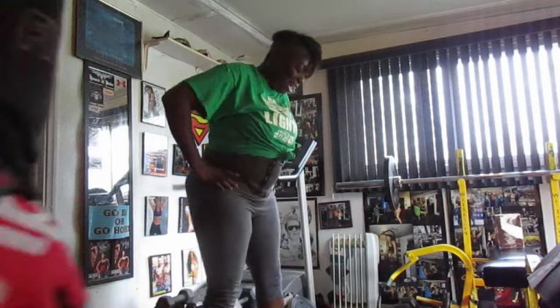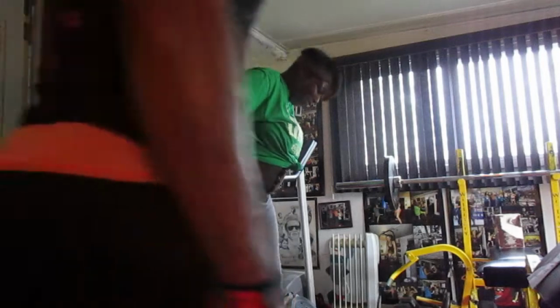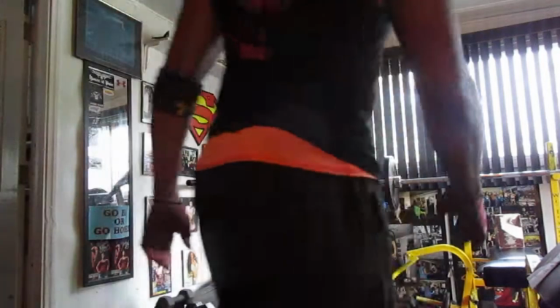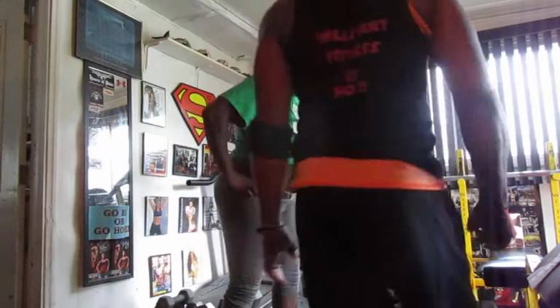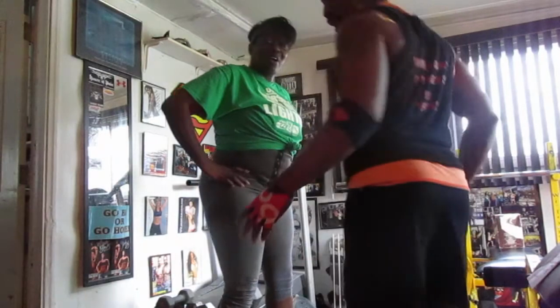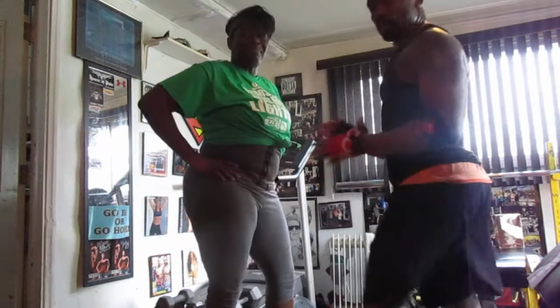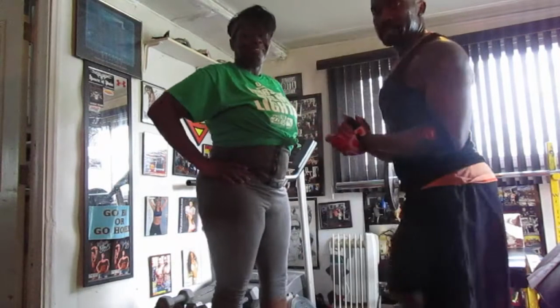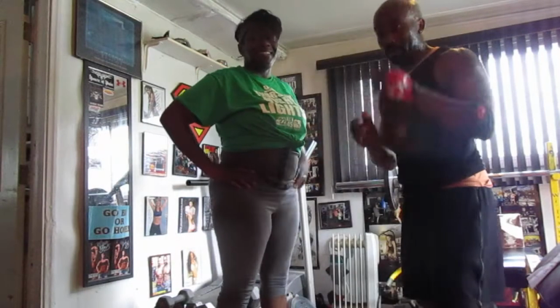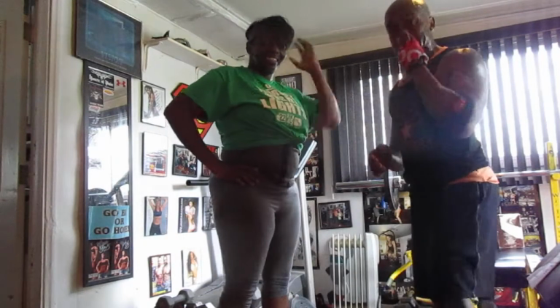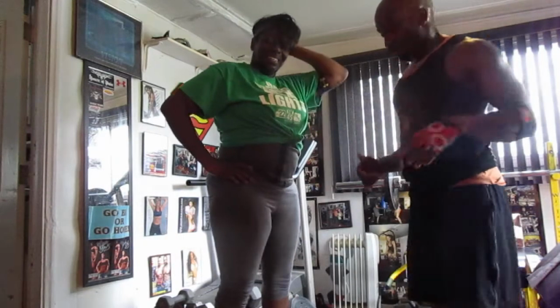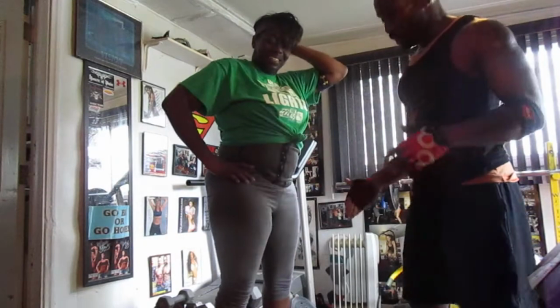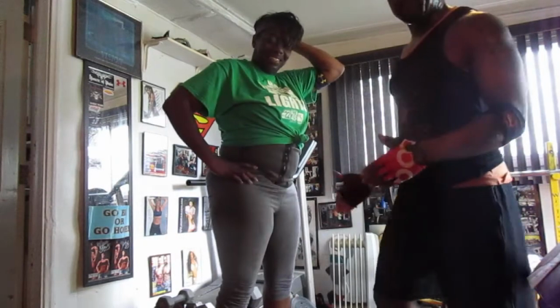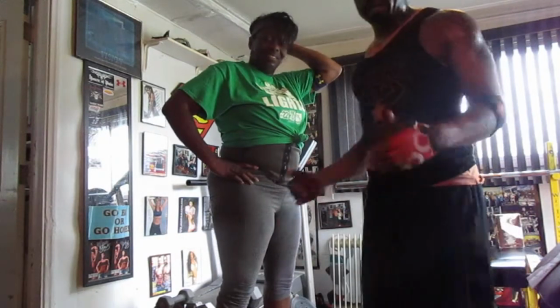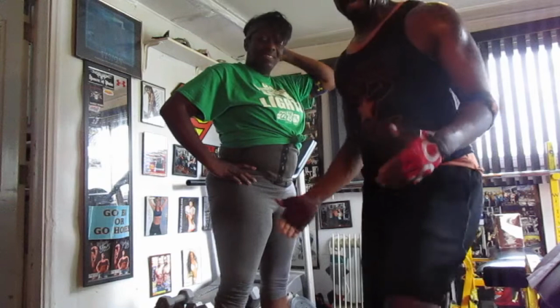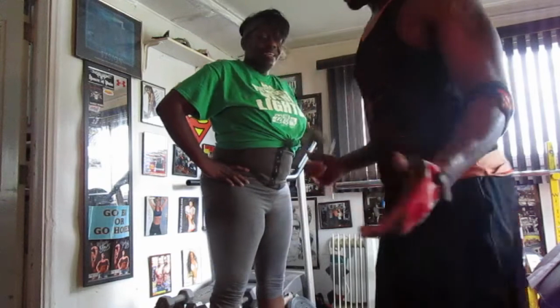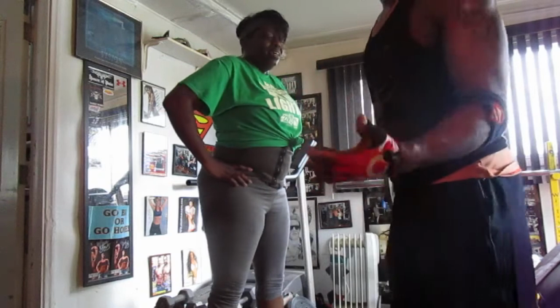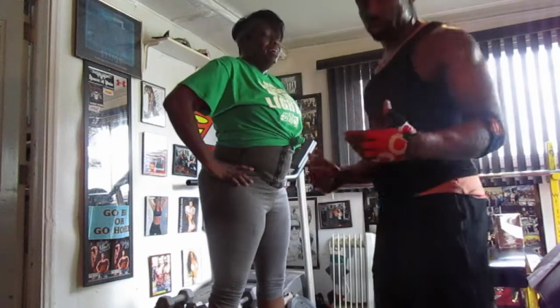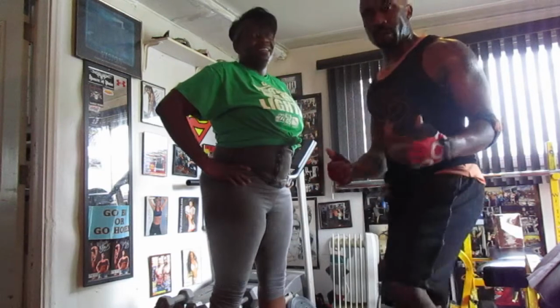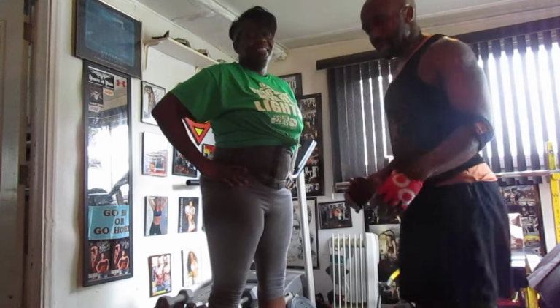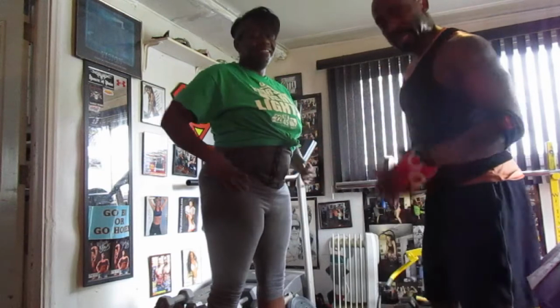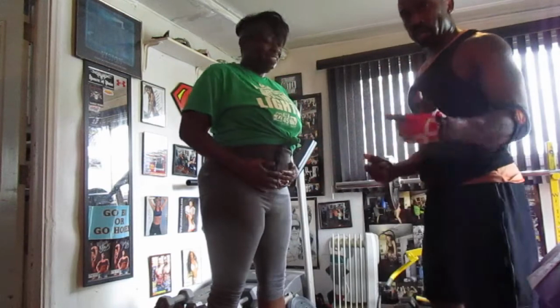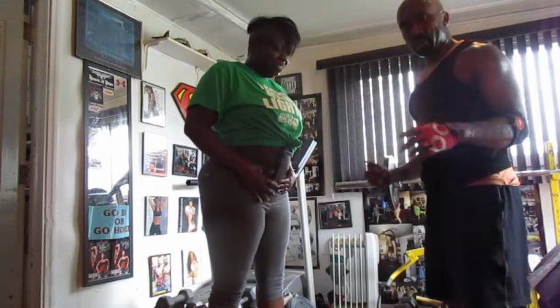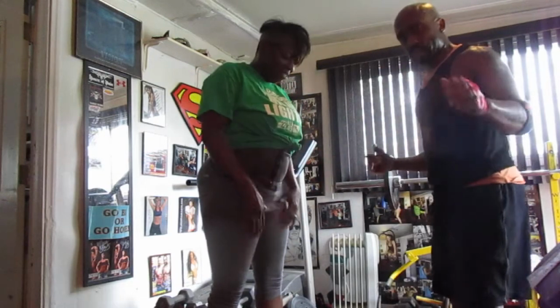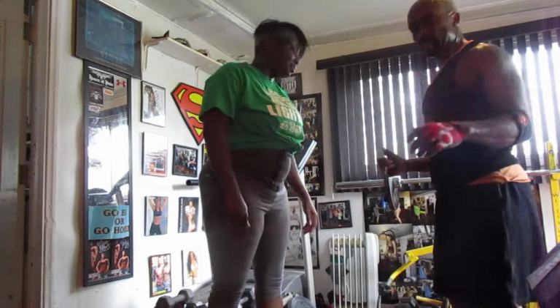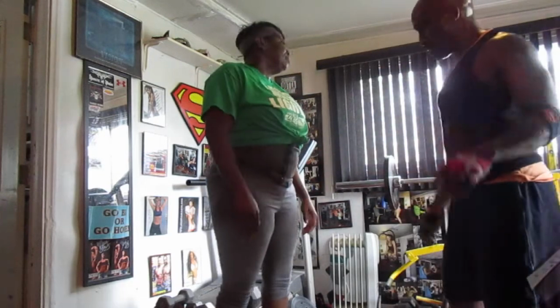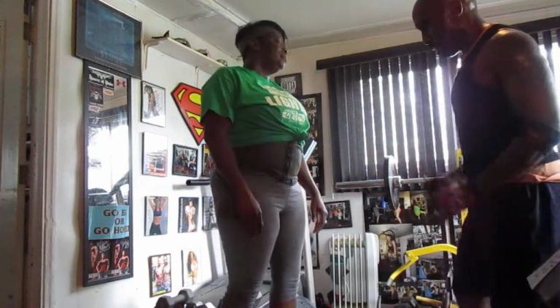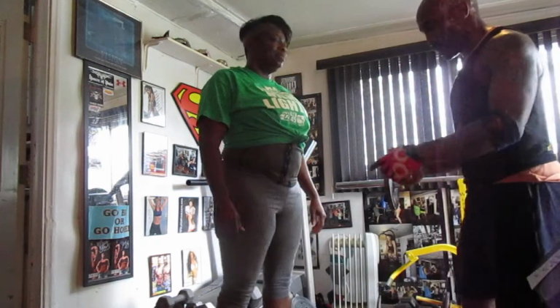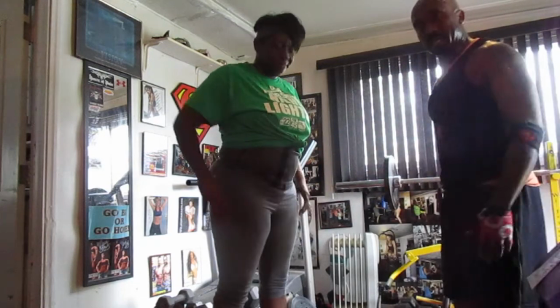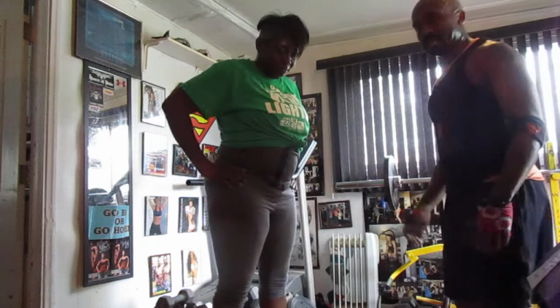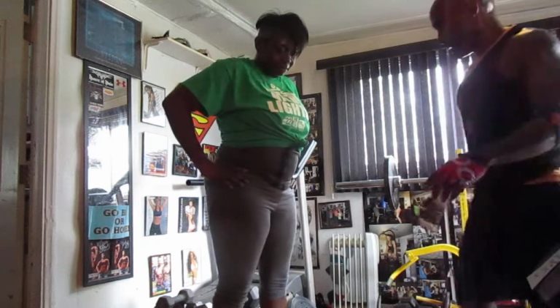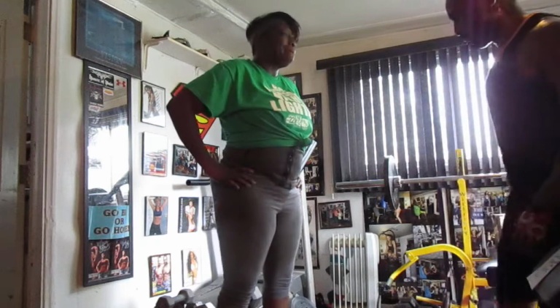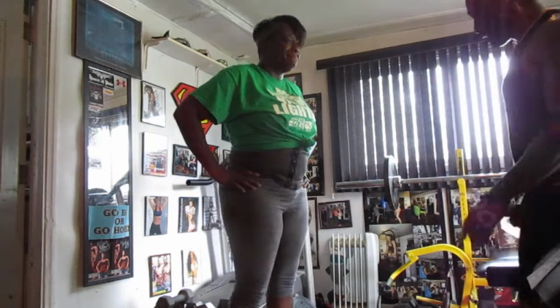All right y'all, we're going to talk about doing military presses. We're going to use a straight bar. Ms. J is going to show you how to do it with a straight bar real quick, and then we'll show you how to do it with just weights without the straight bar. She's going to do one clean and a couple moves. Go ahead.